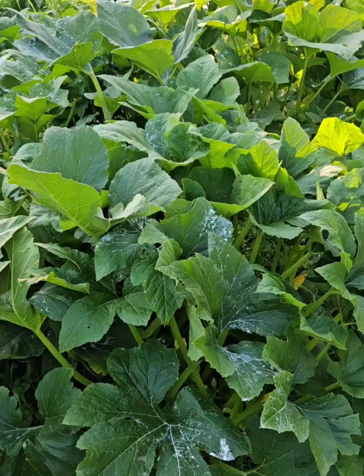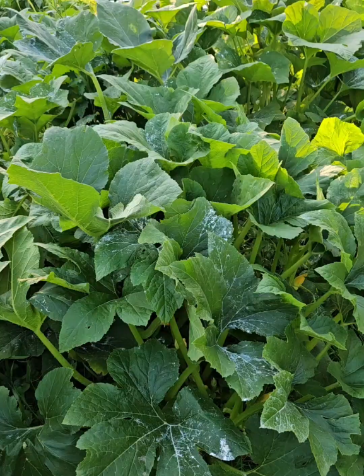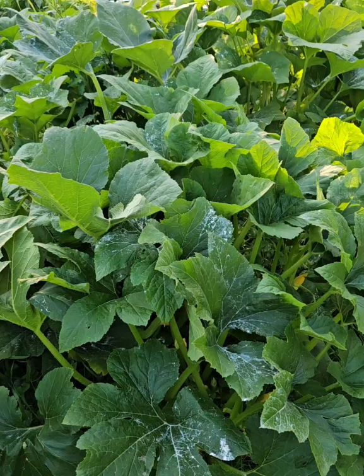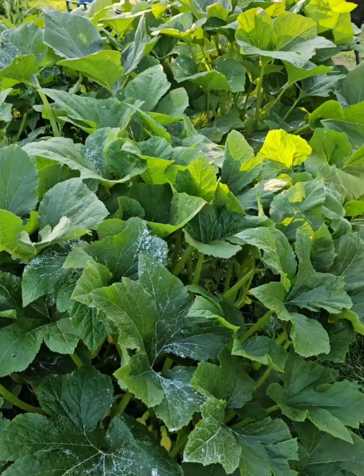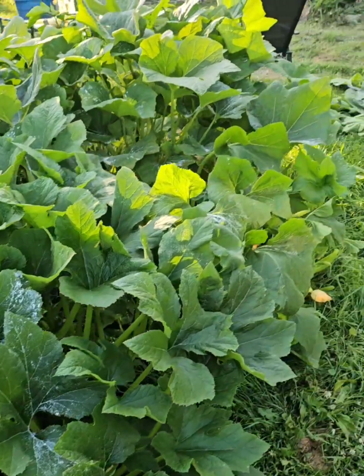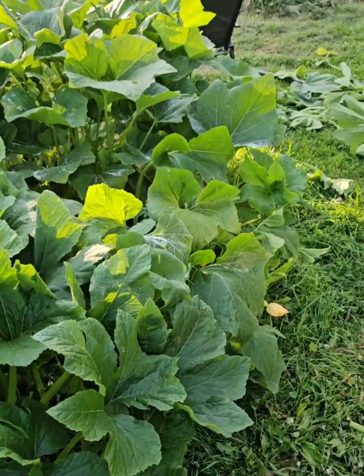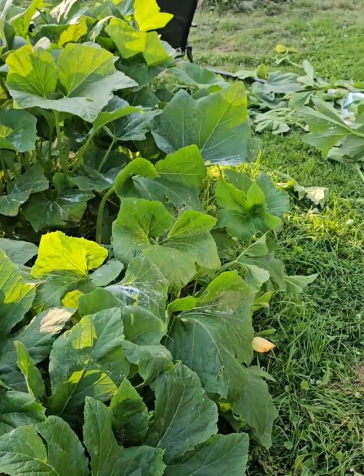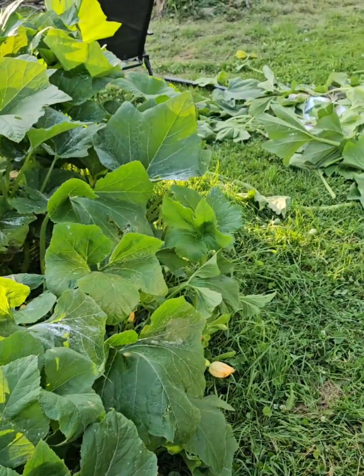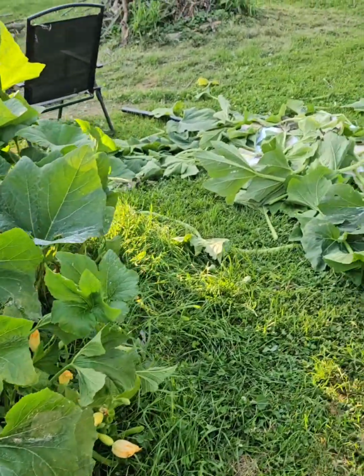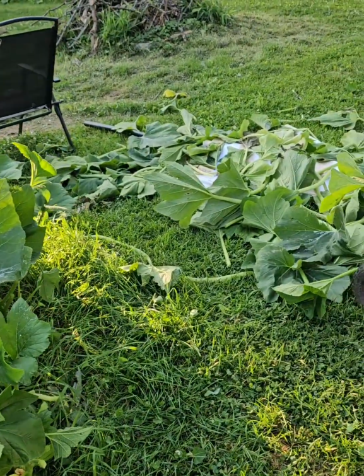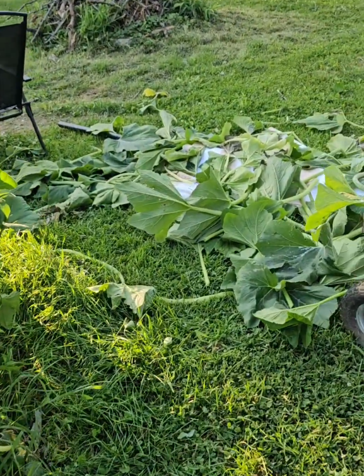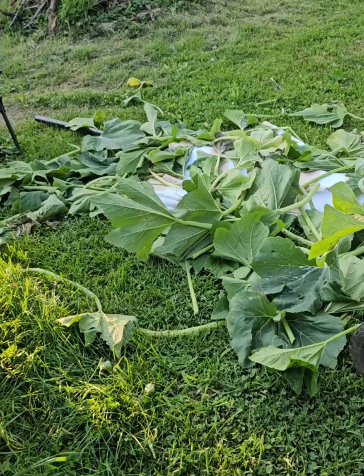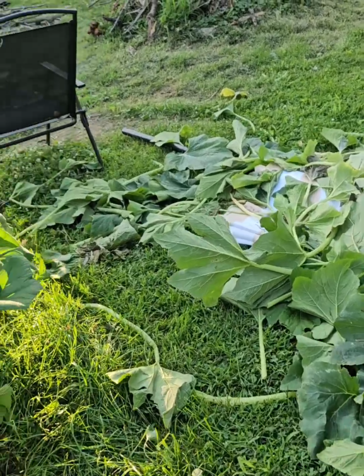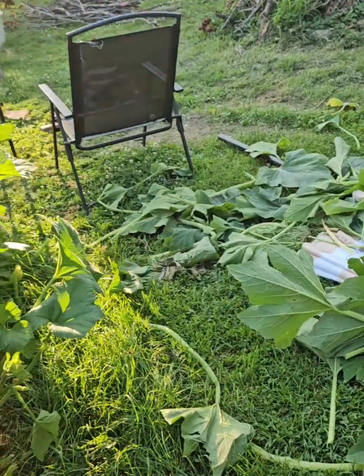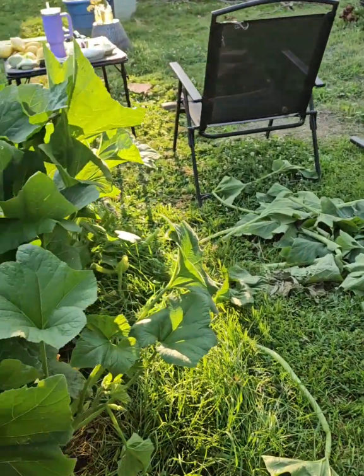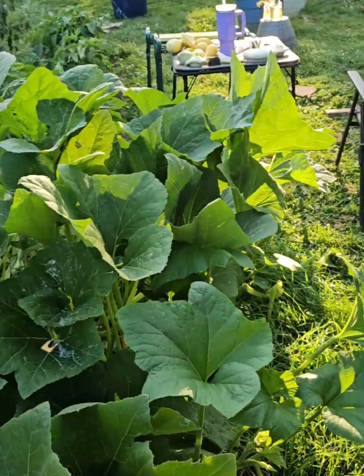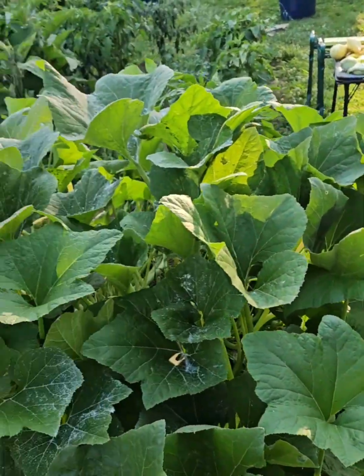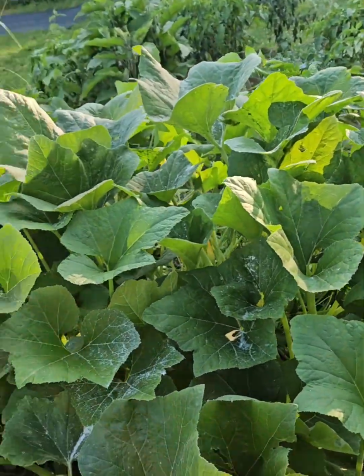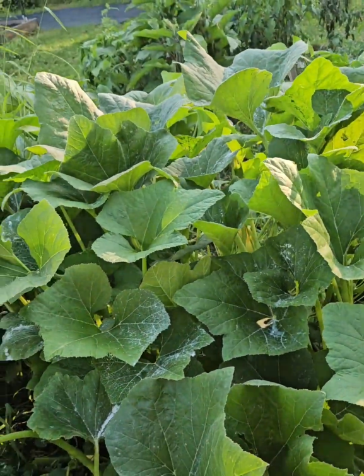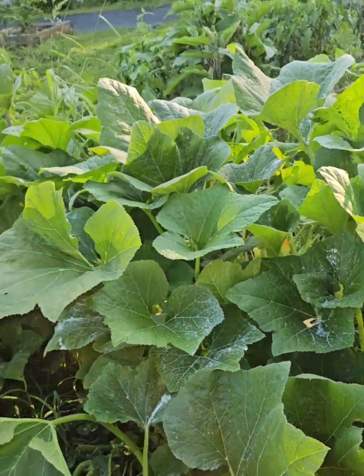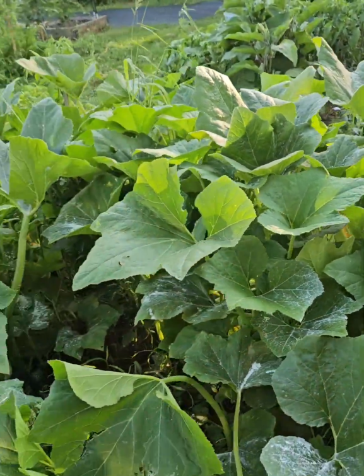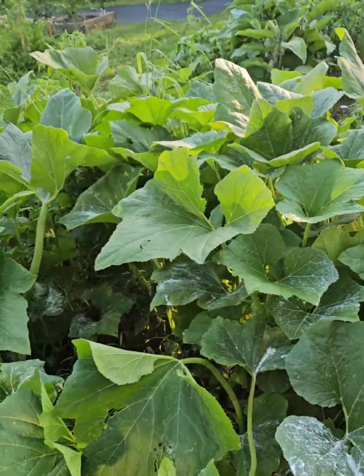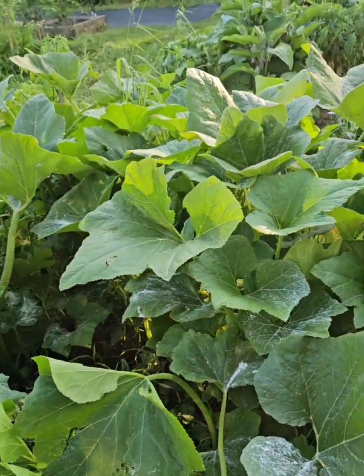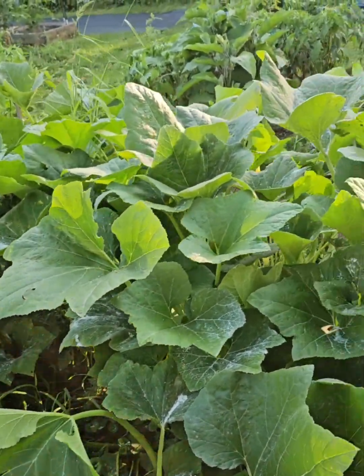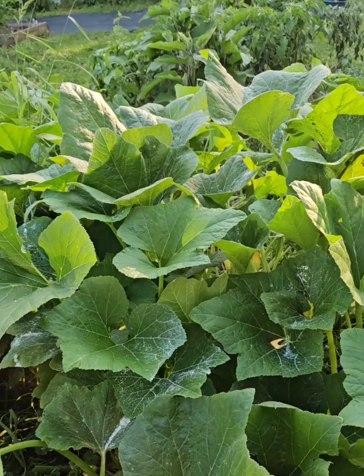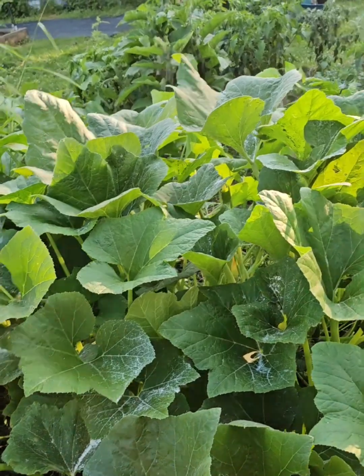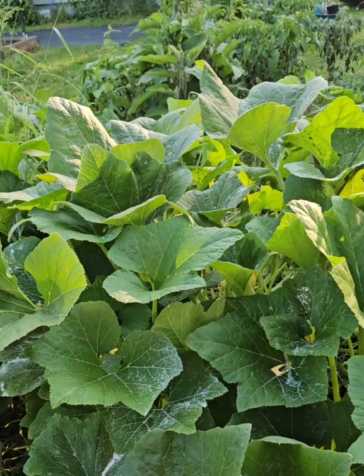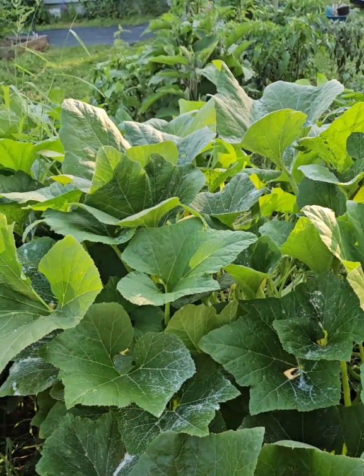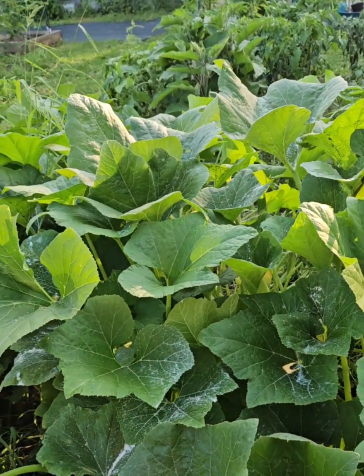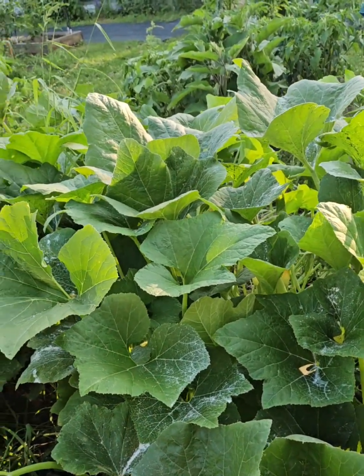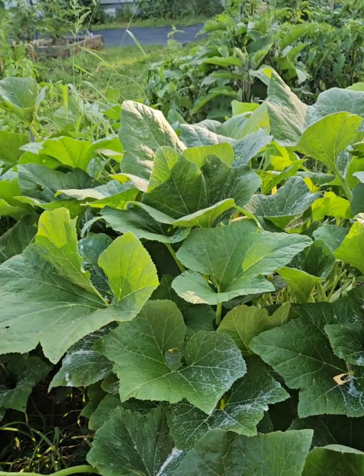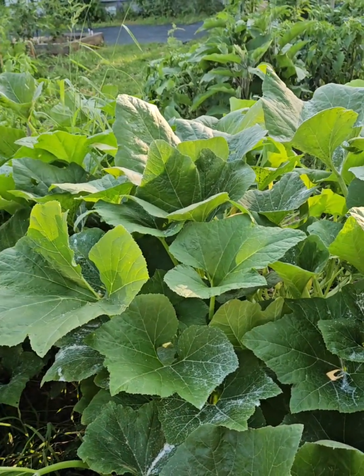Over here we have crookneck squash, bumpy crookneck squash, straight yellow squash, and the white scallop squash, which is also slash patty pan.